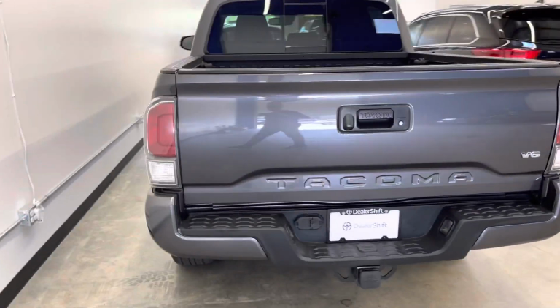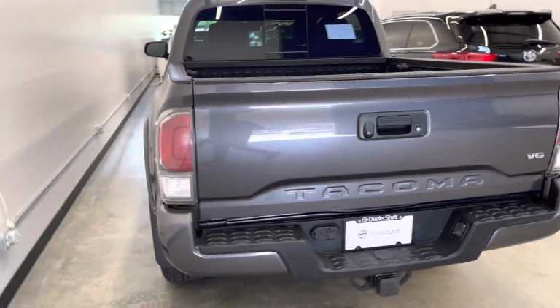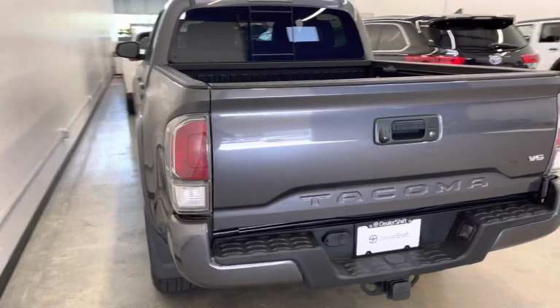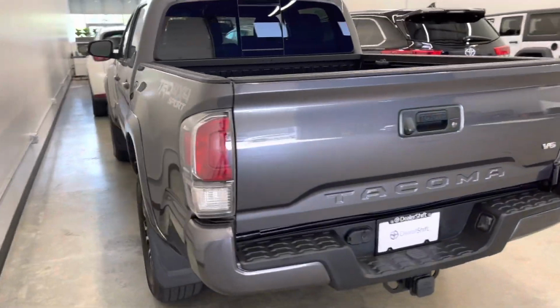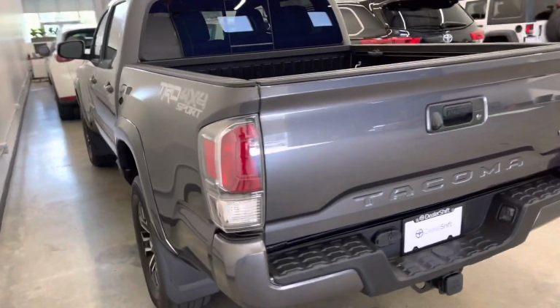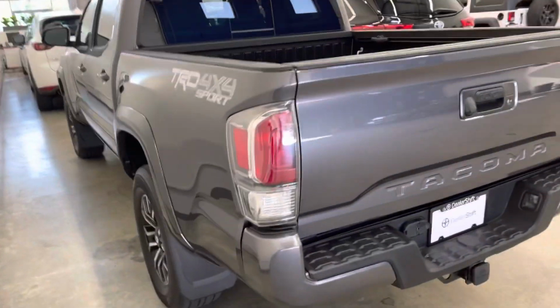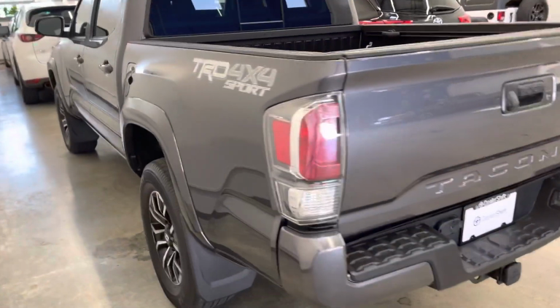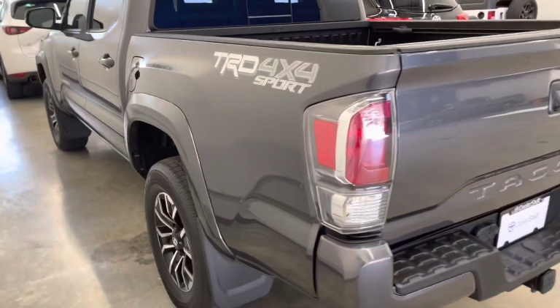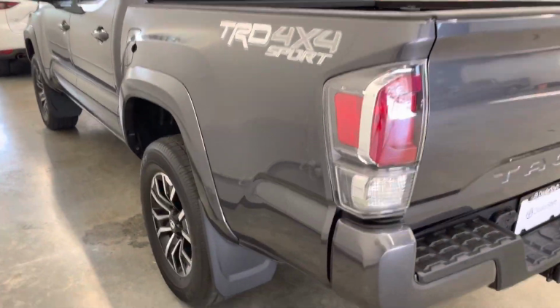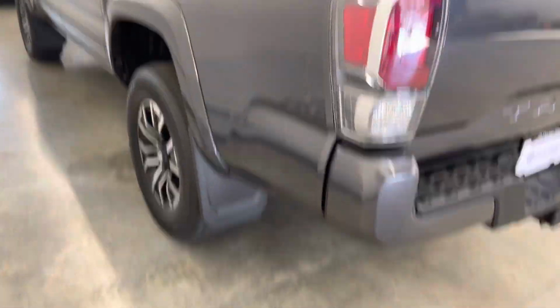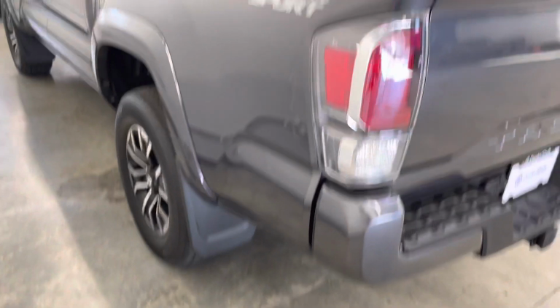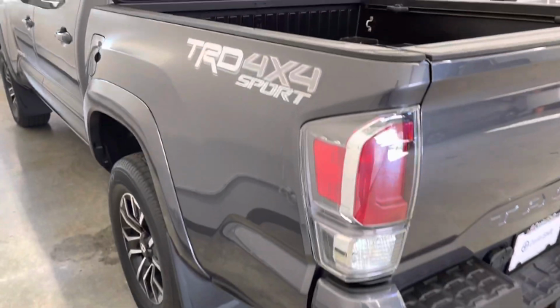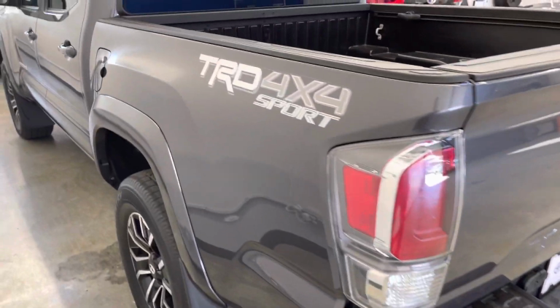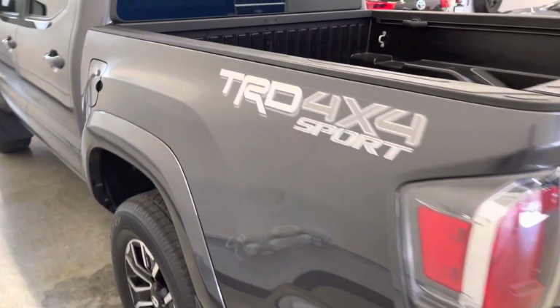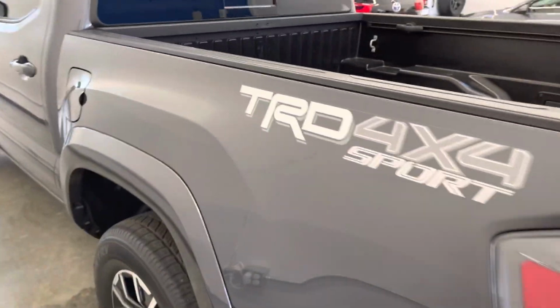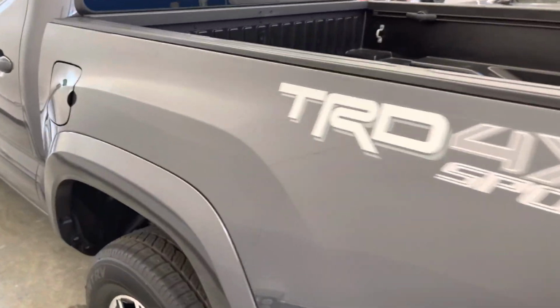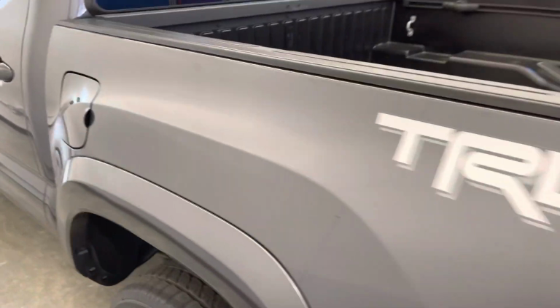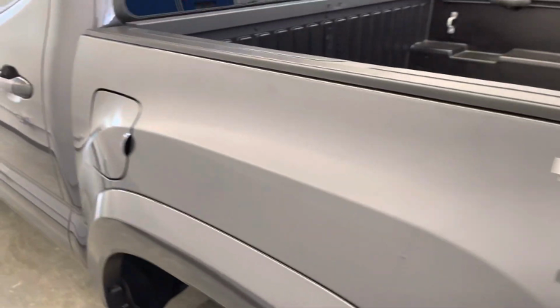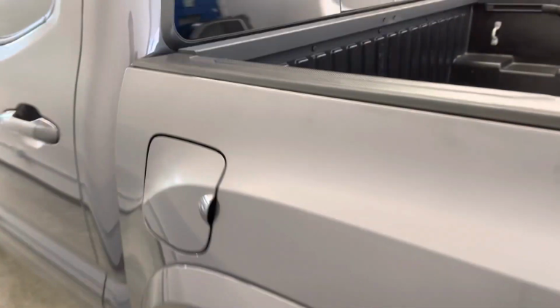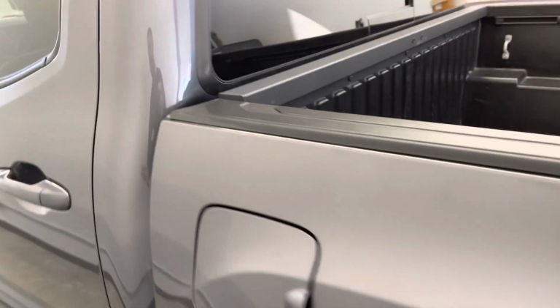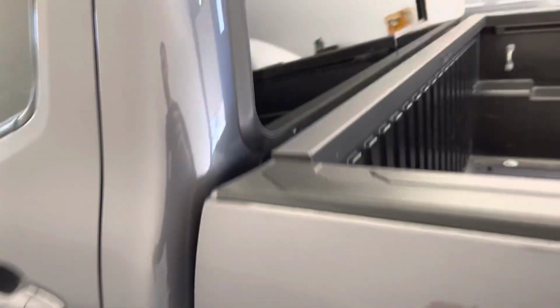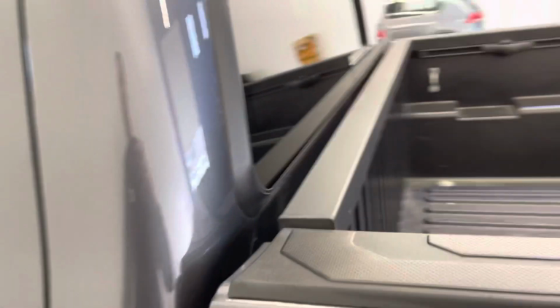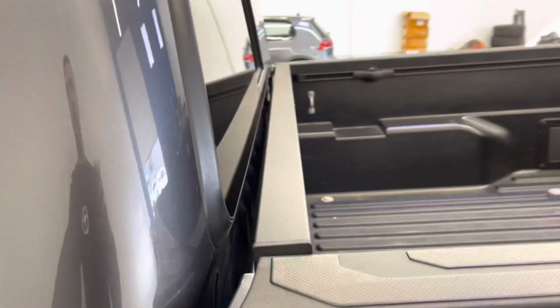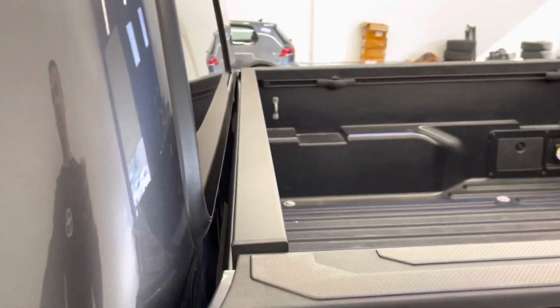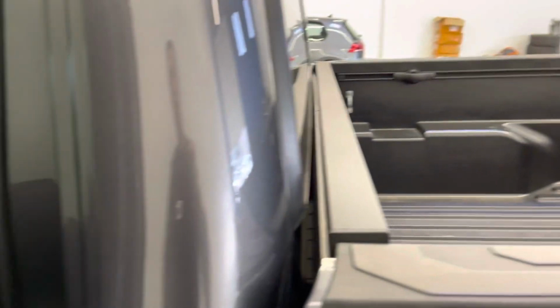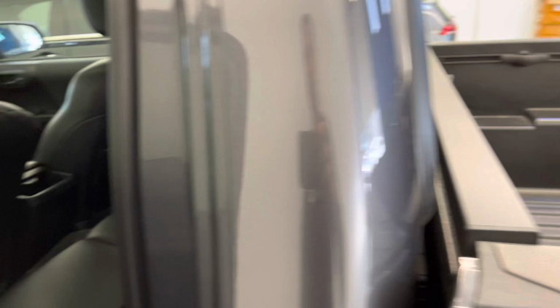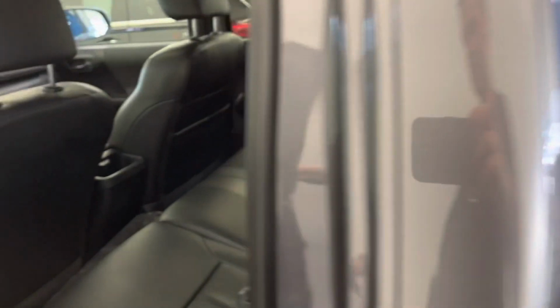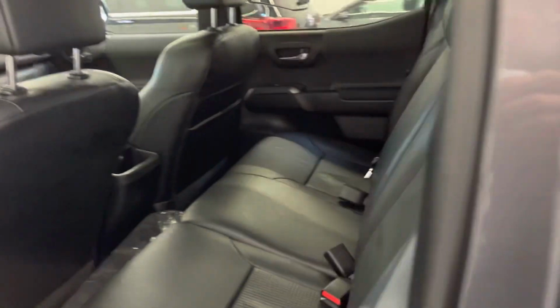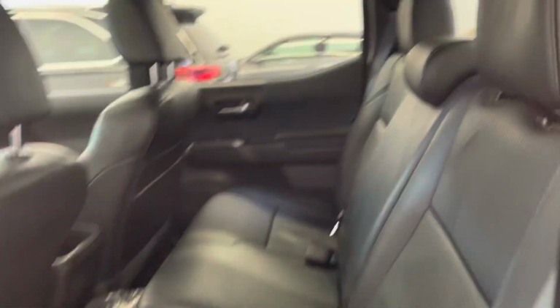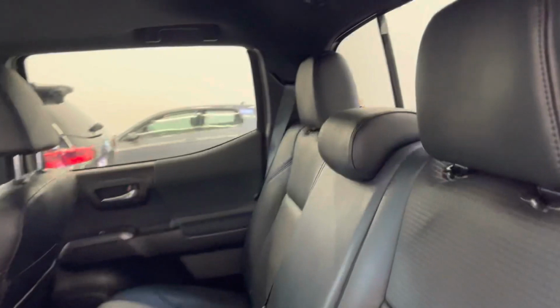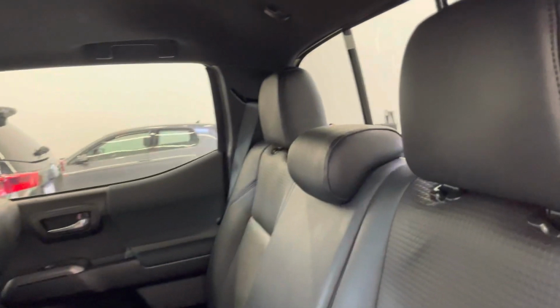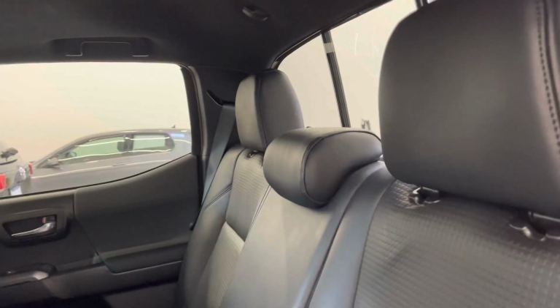This is a five-foot box — most of the TRD Sport trims do come in a six-foot box, but seeing as this is a manual transmission vehicle, the only option is in fact a five-foot bed.